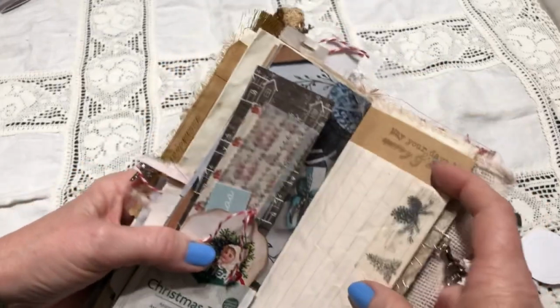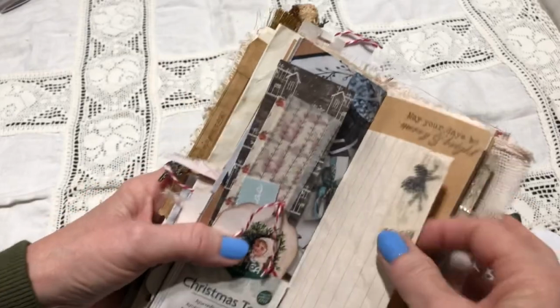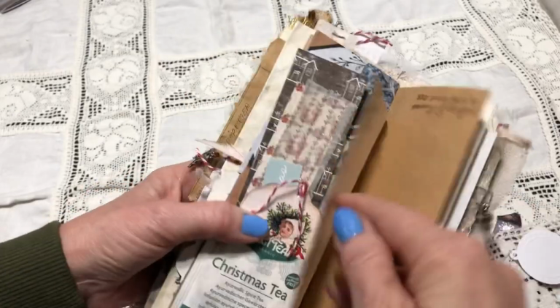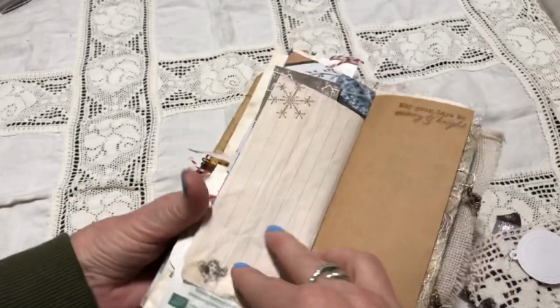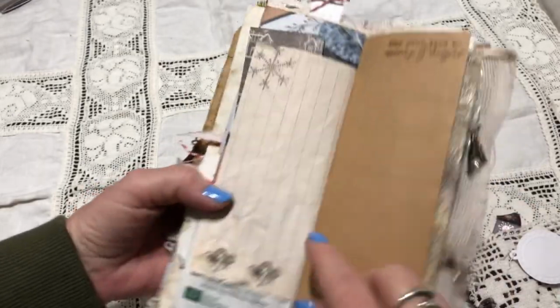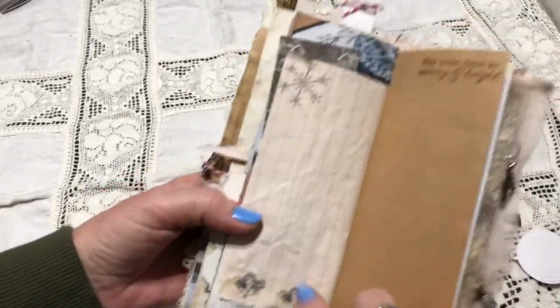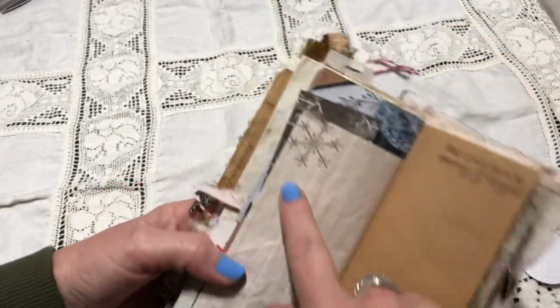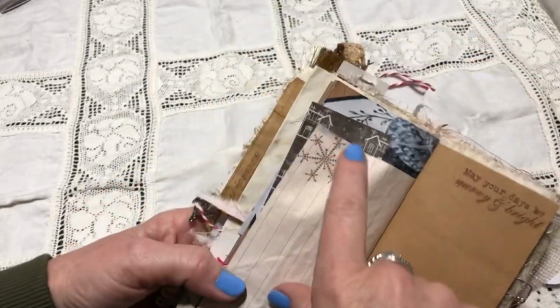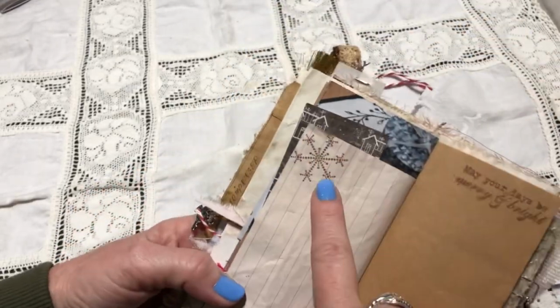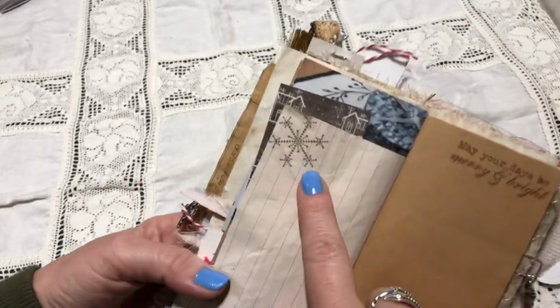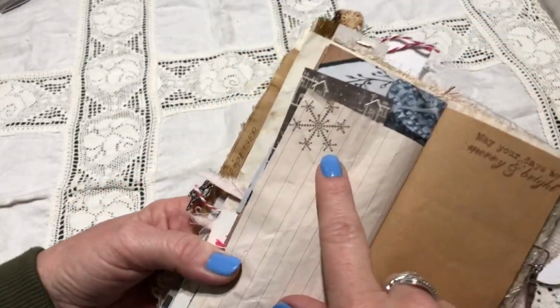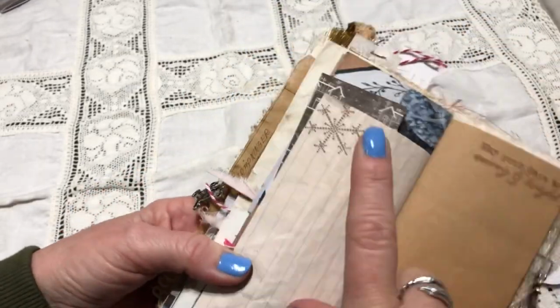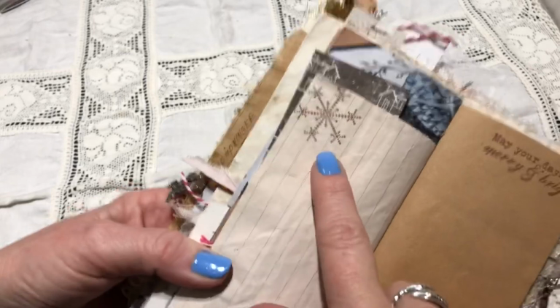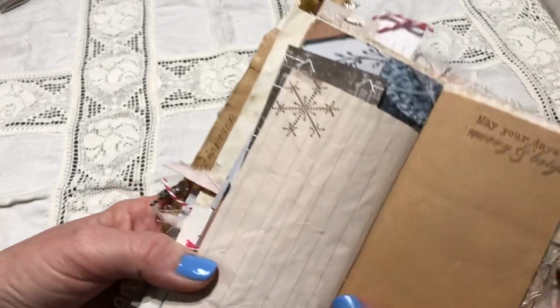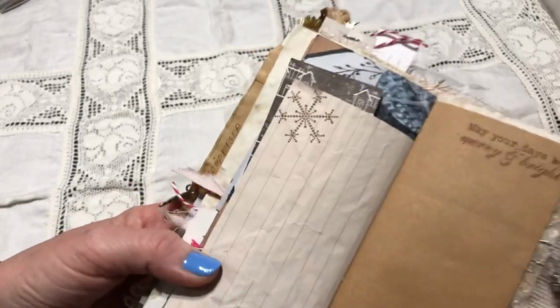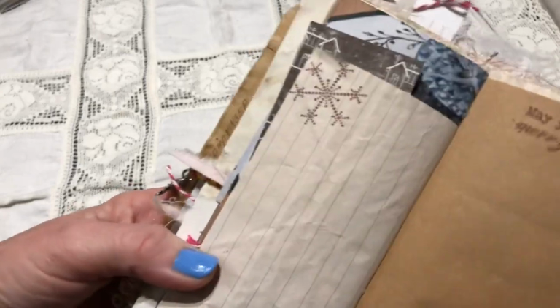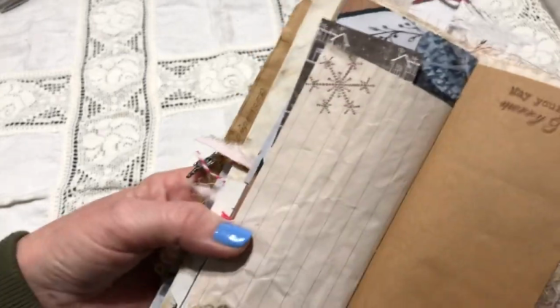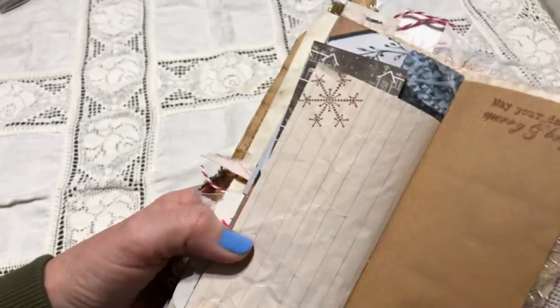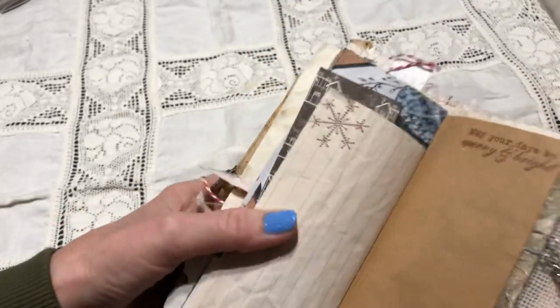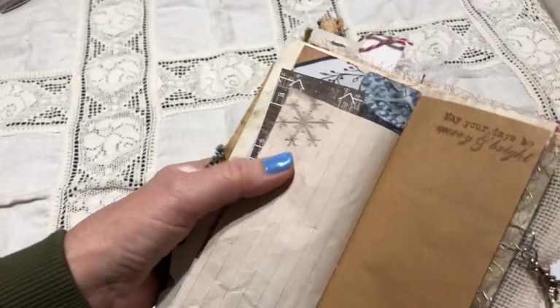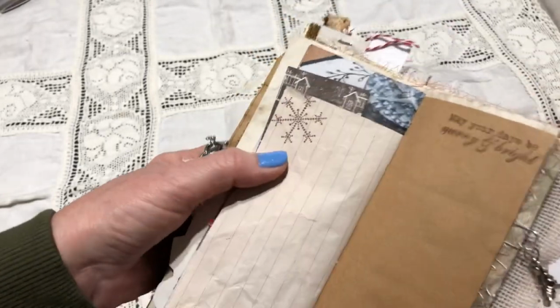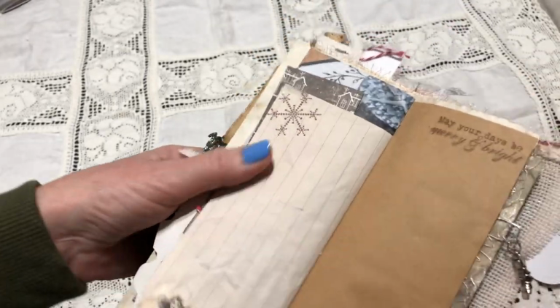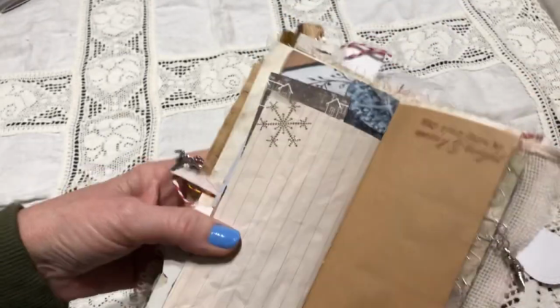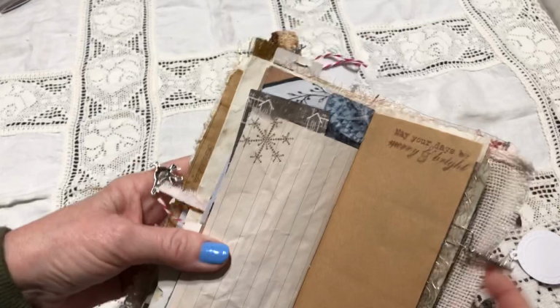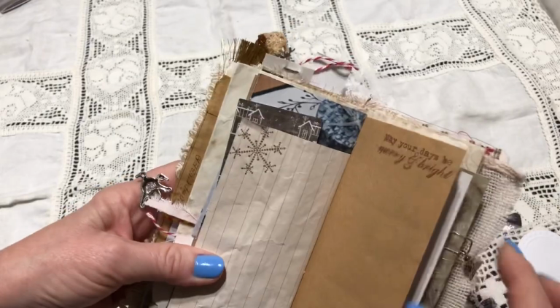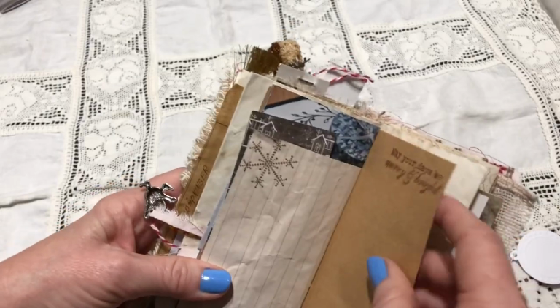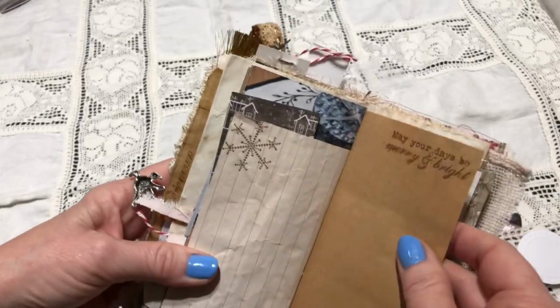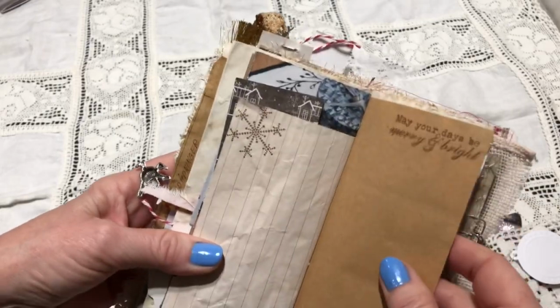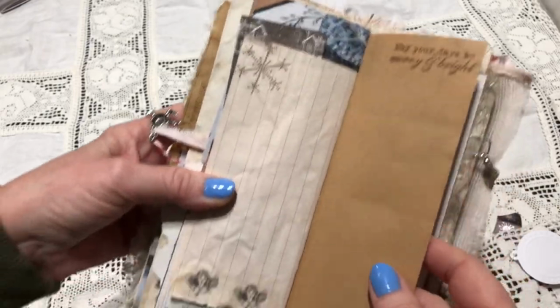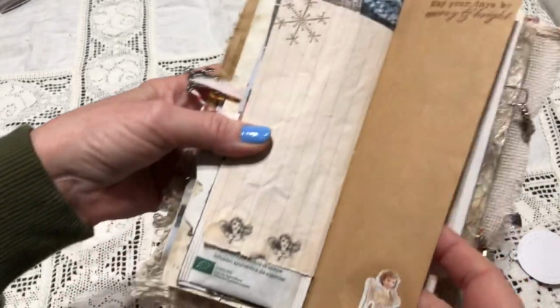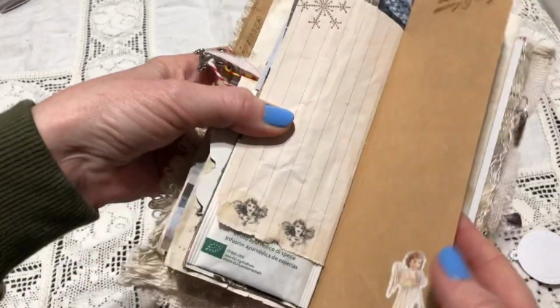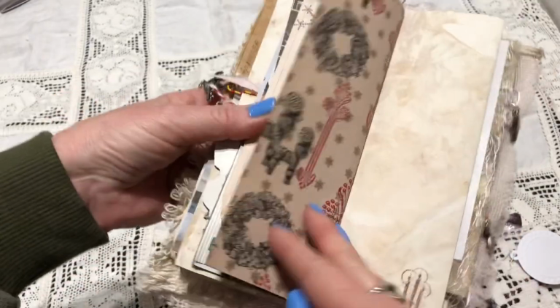Some washi tape. This is a very old stamp — from Stamping Up, I think it's from 2008. More stickers: Marion, Brighton, a little angel sticker. More eco-dye paper and stamping. There's that ribbon — I just used it to add some interest. Another reused Christmas card with some tickets.